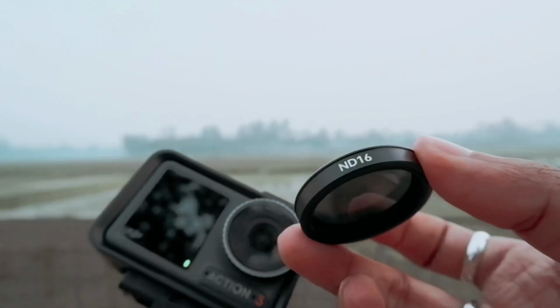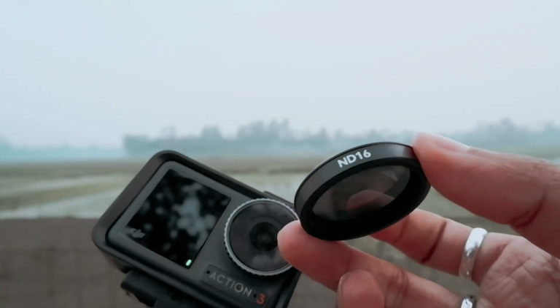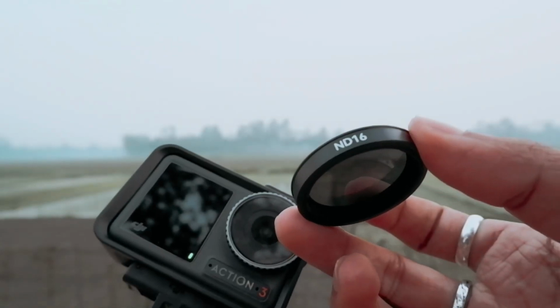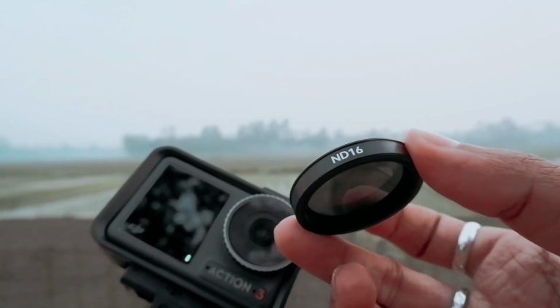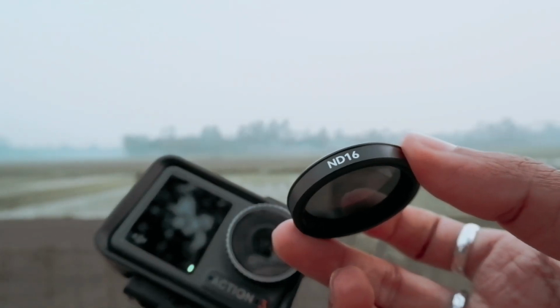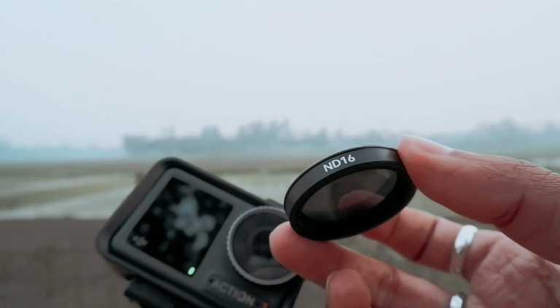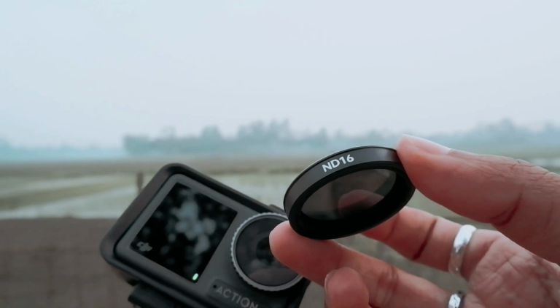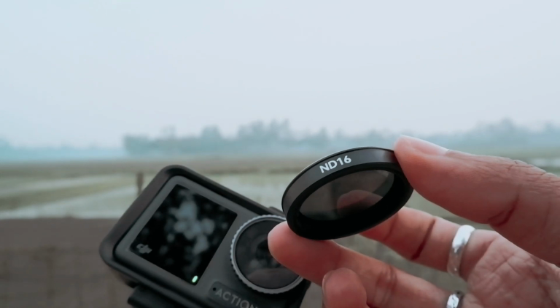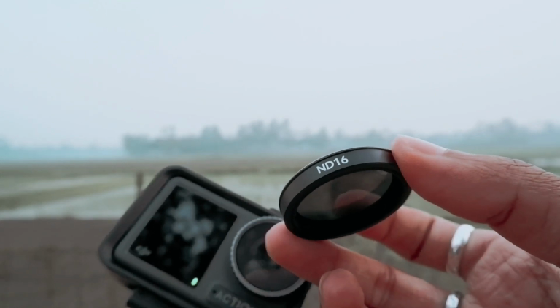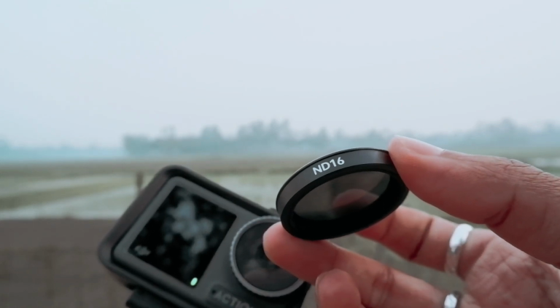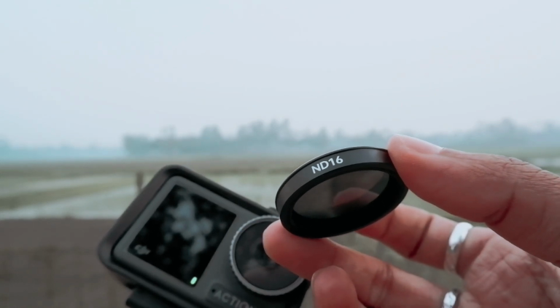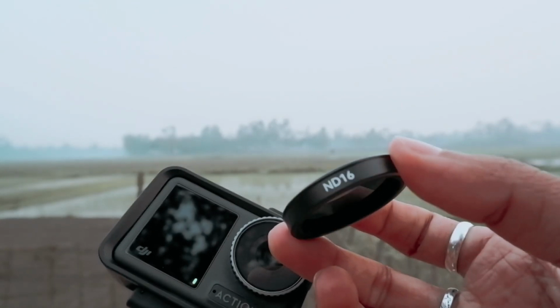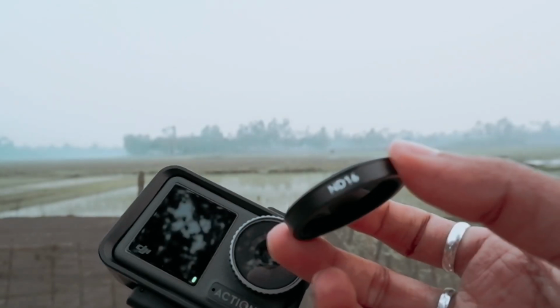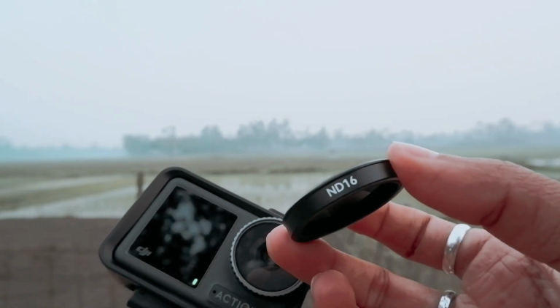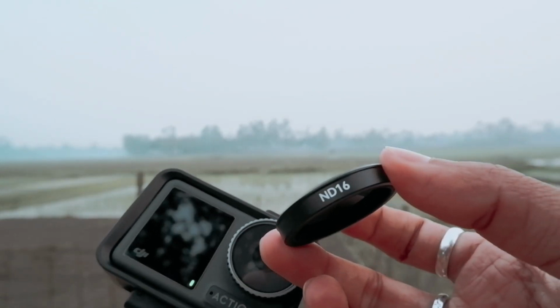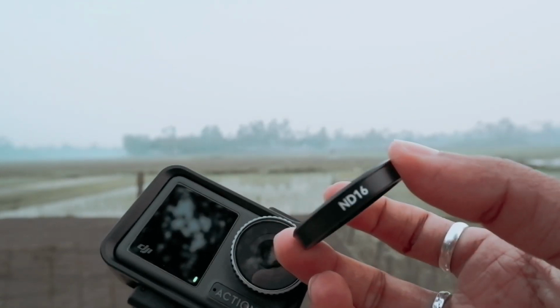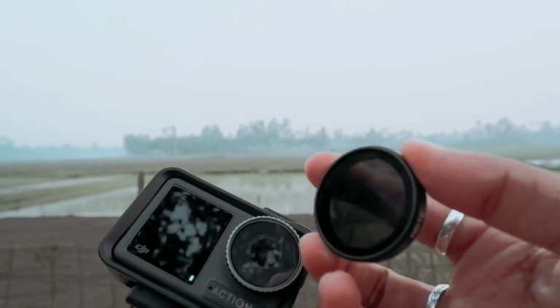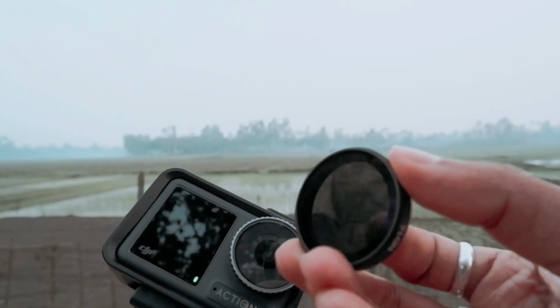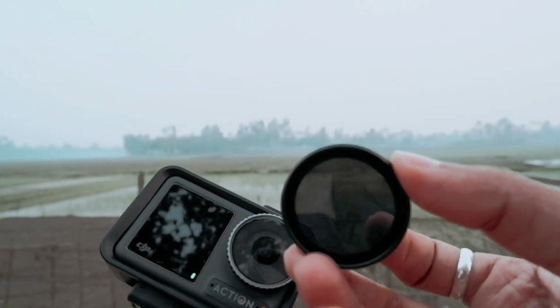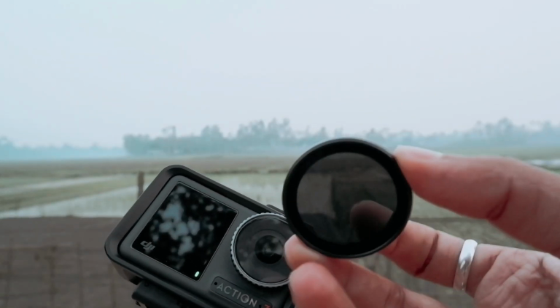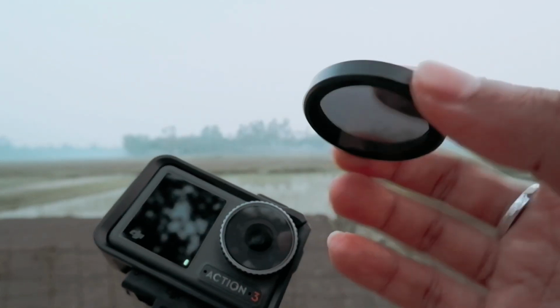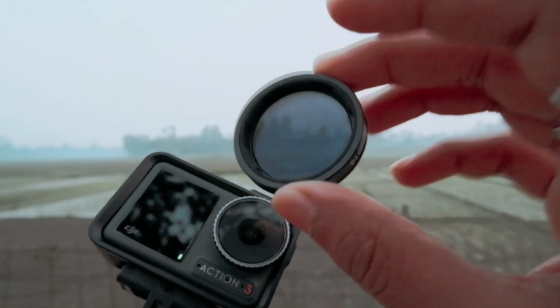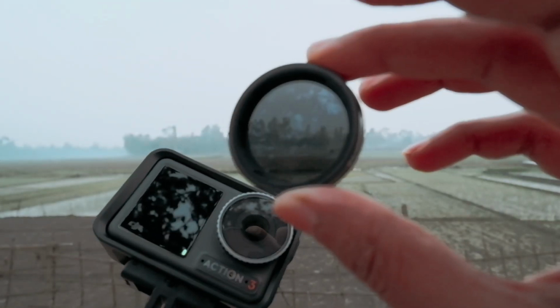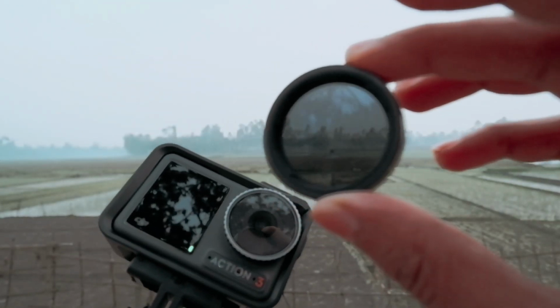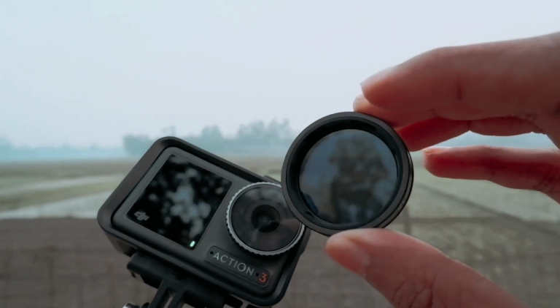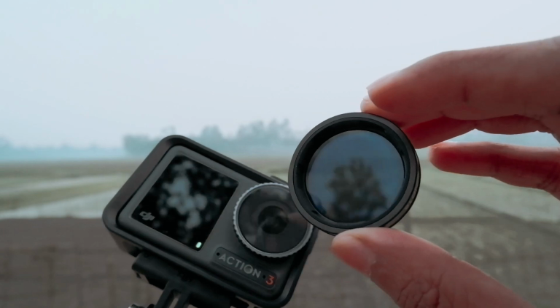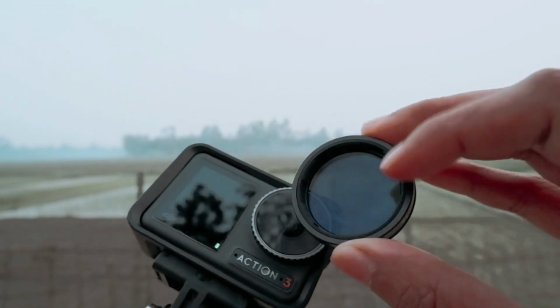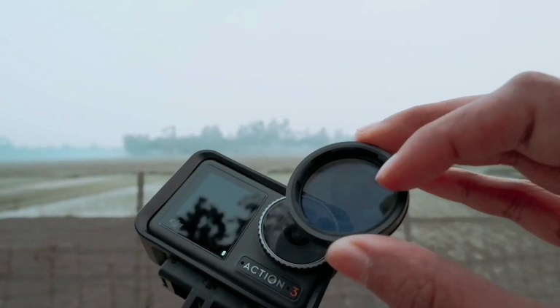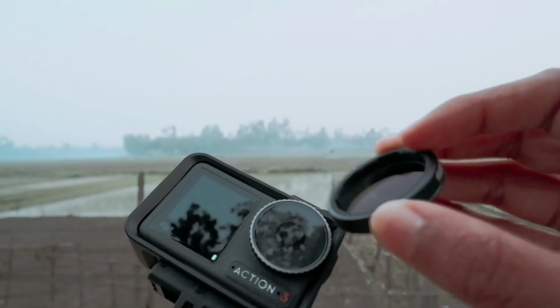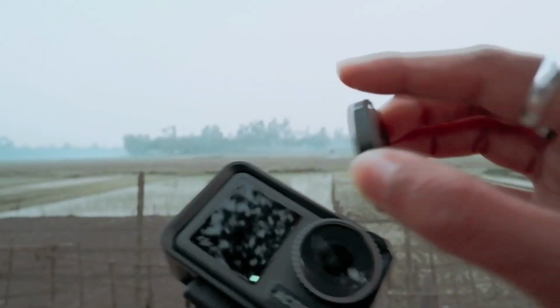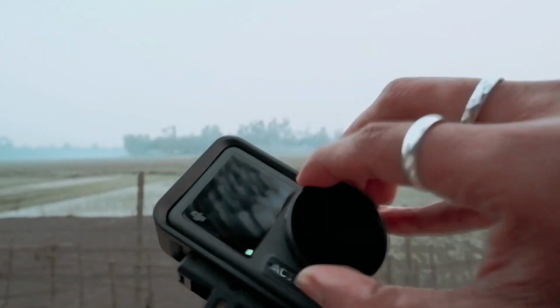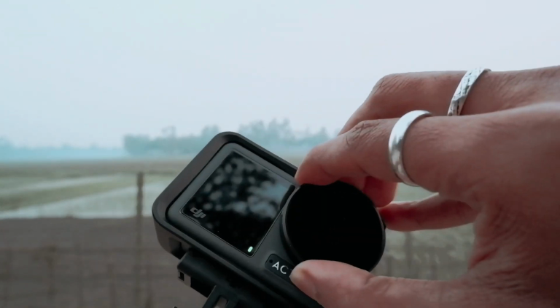The installation process is very simple. Gently push the lens on top of the Action 3 stock lens and you are ready to go.